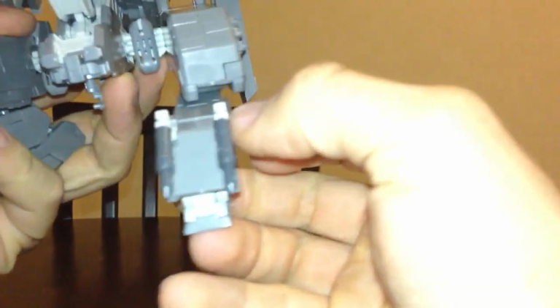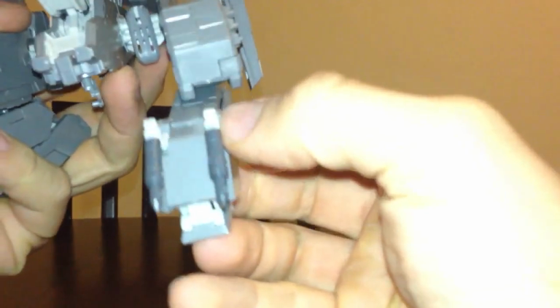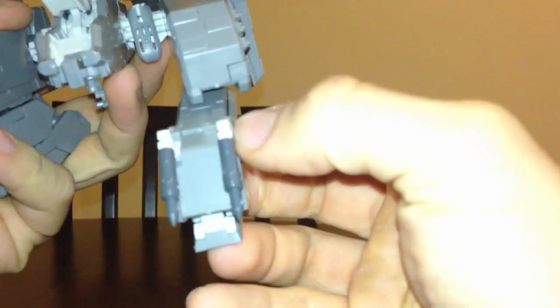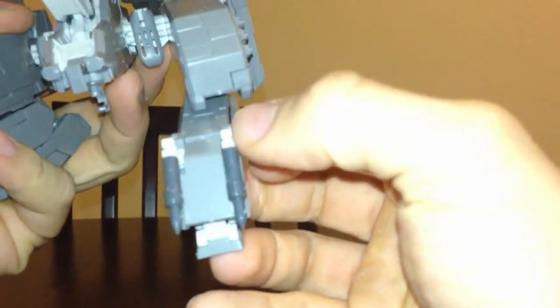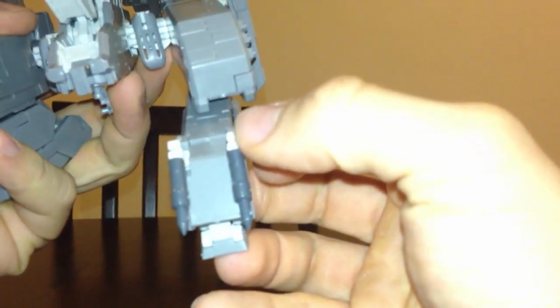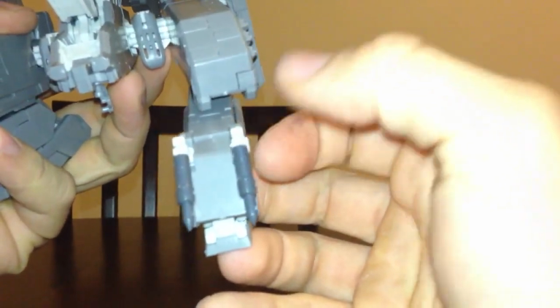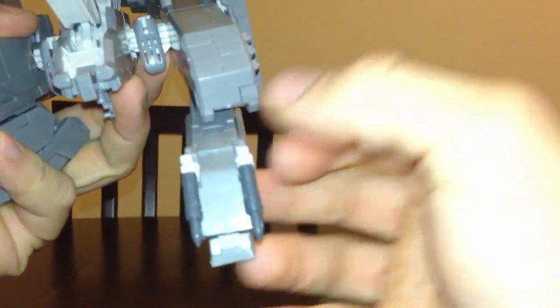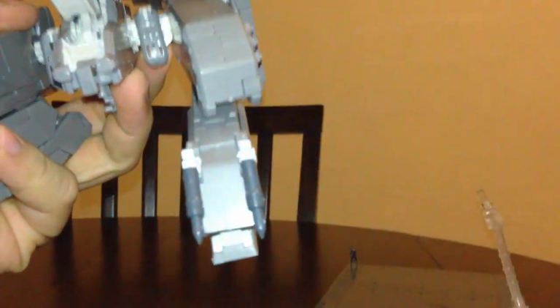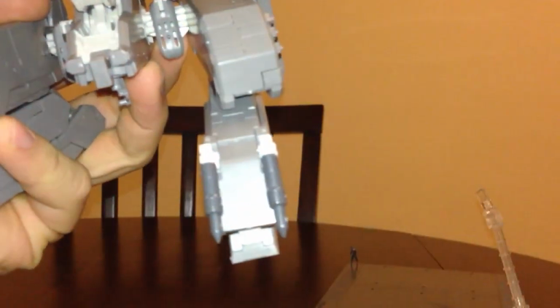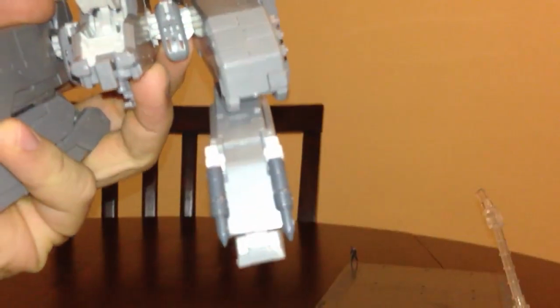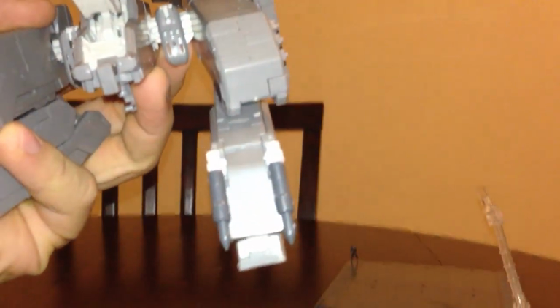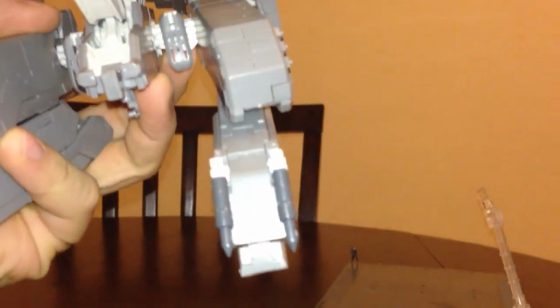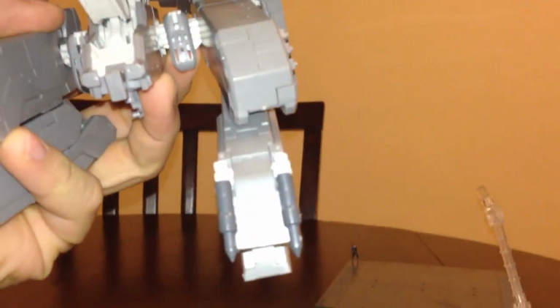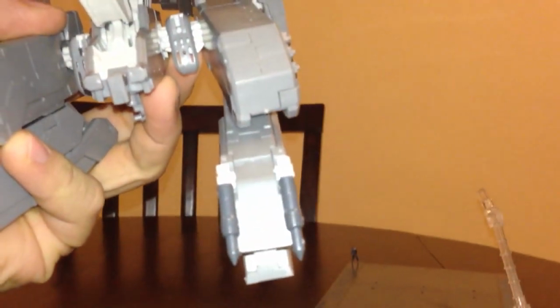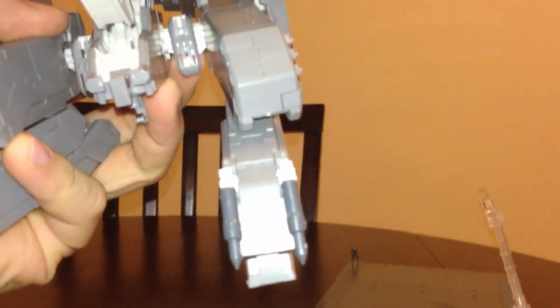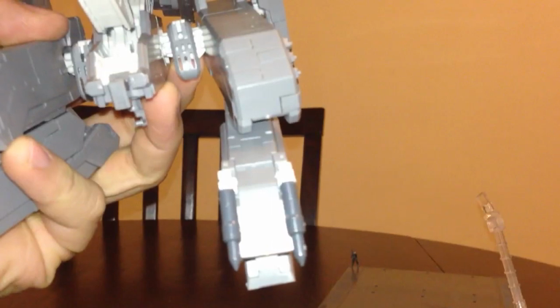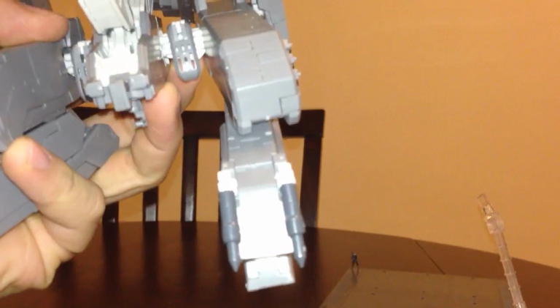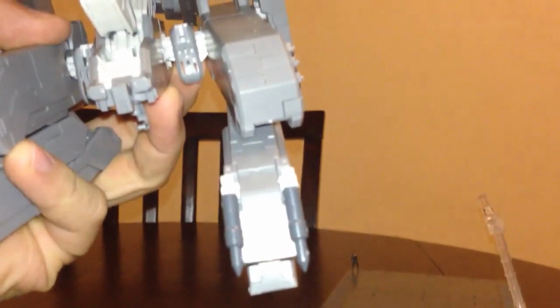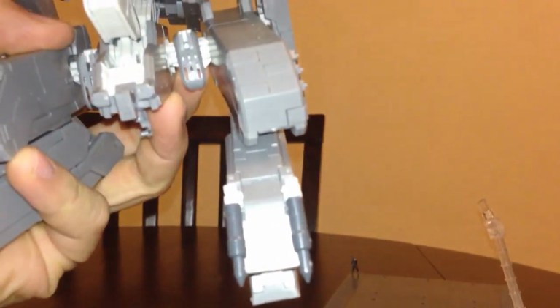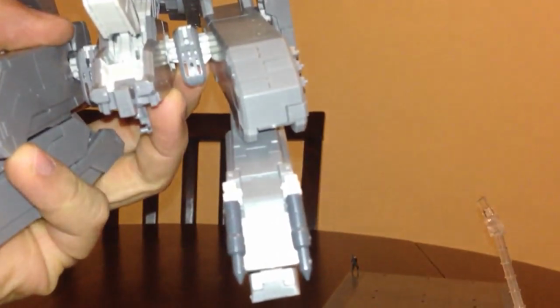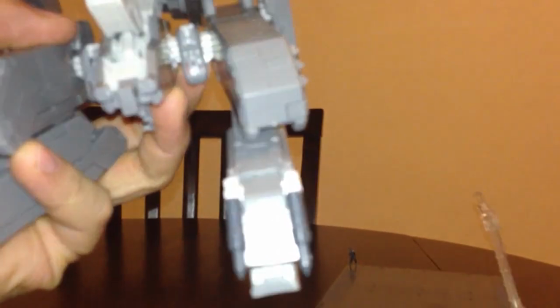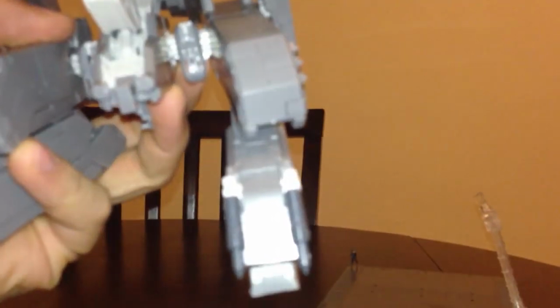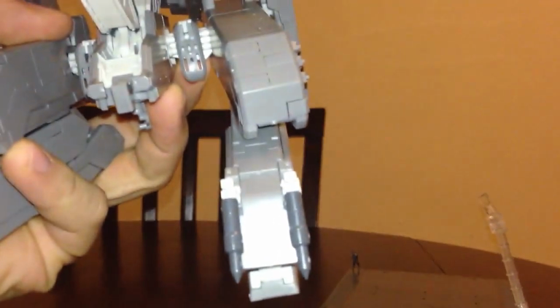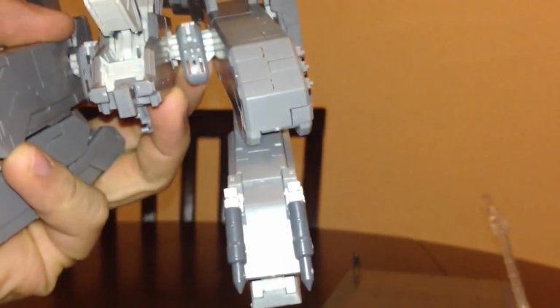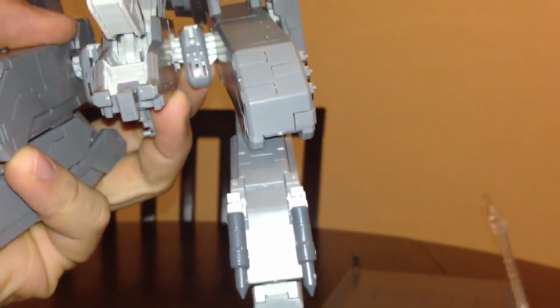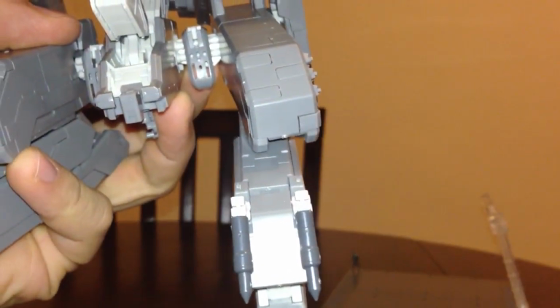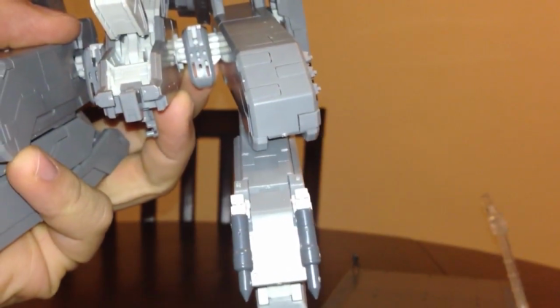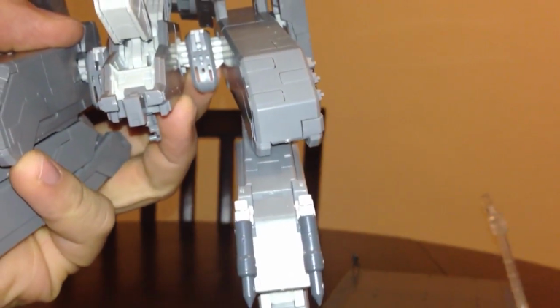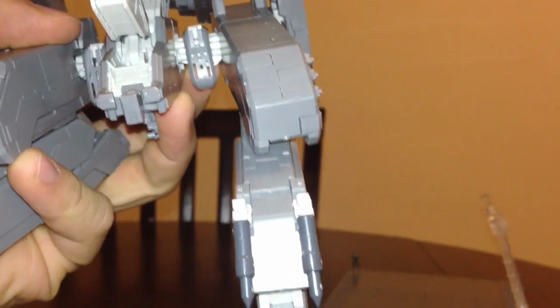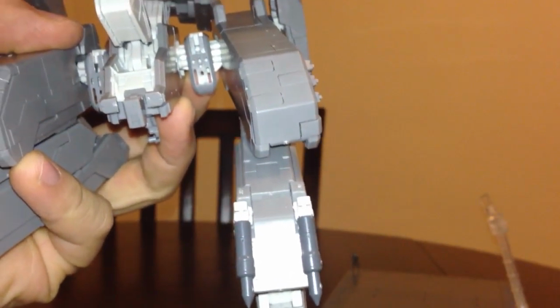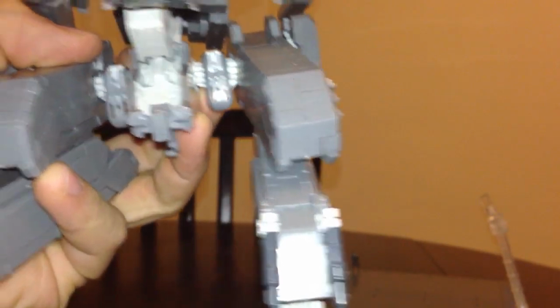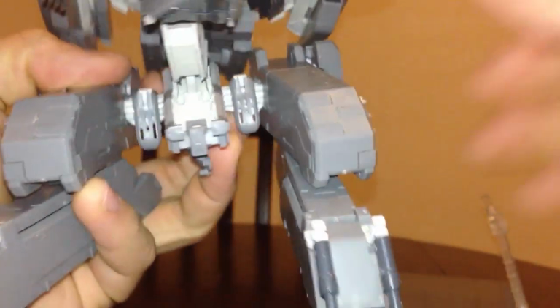As you can see, these two different pieces I actually had to glue together.